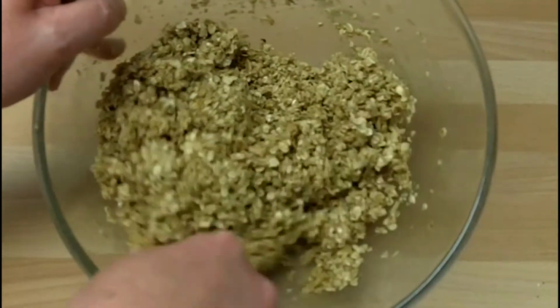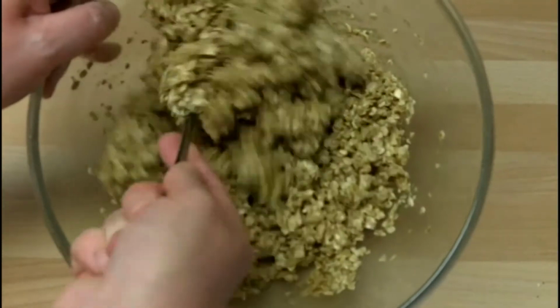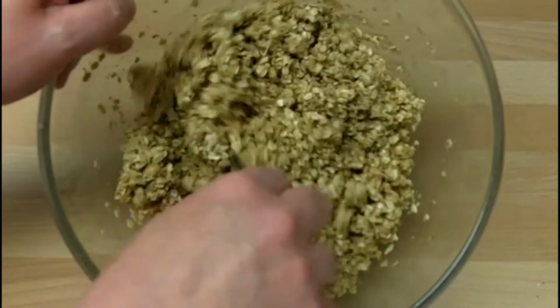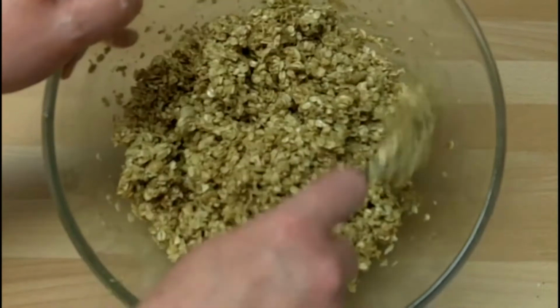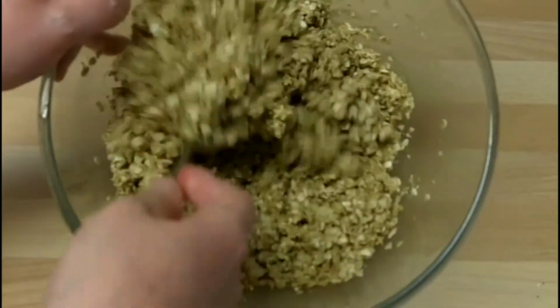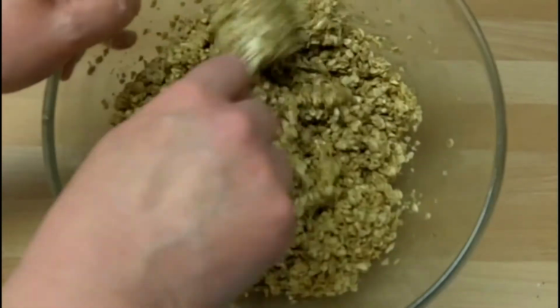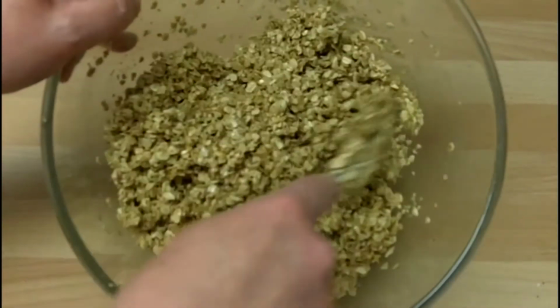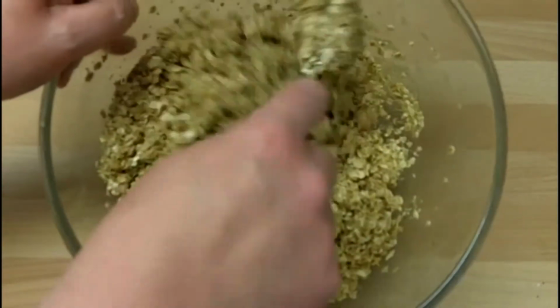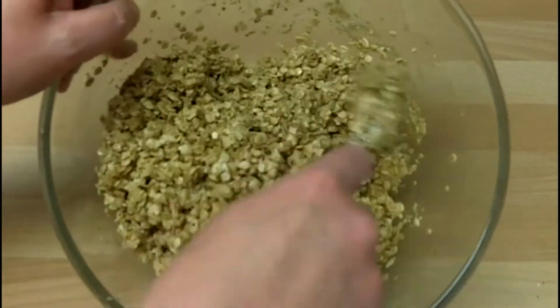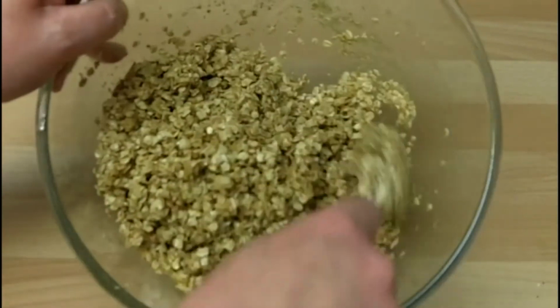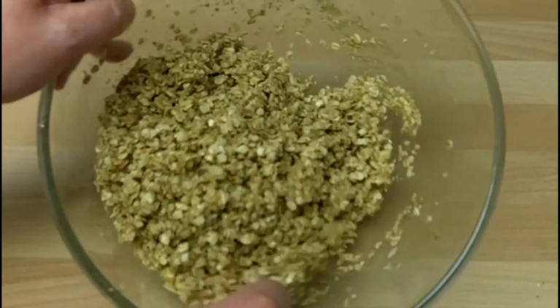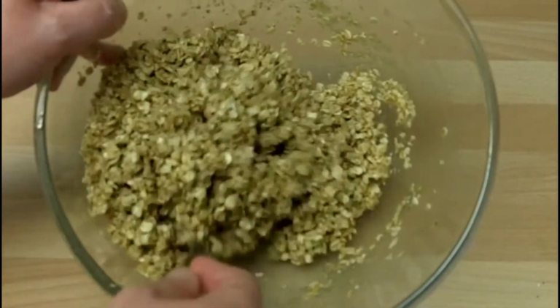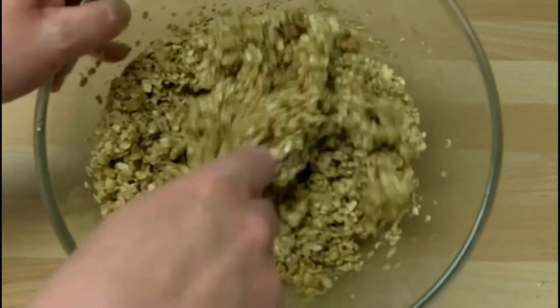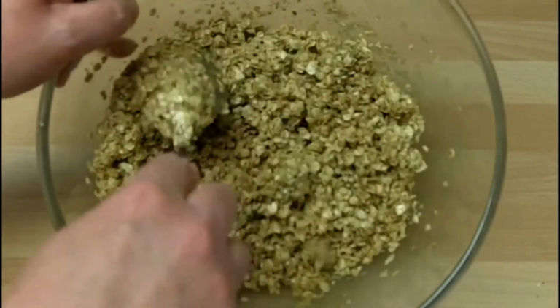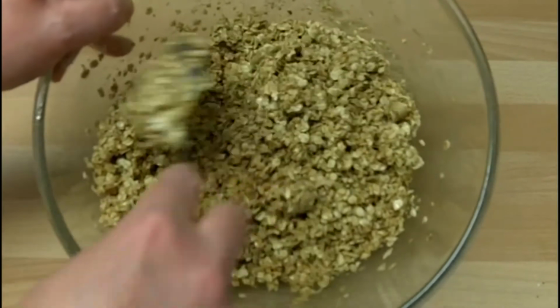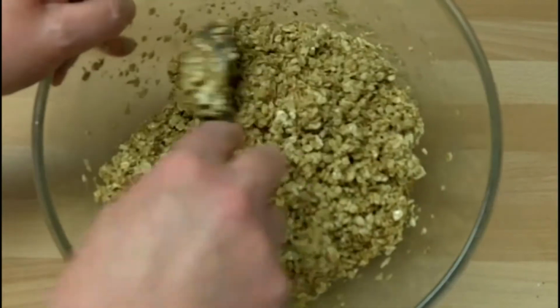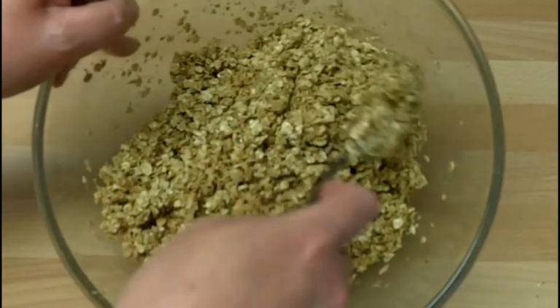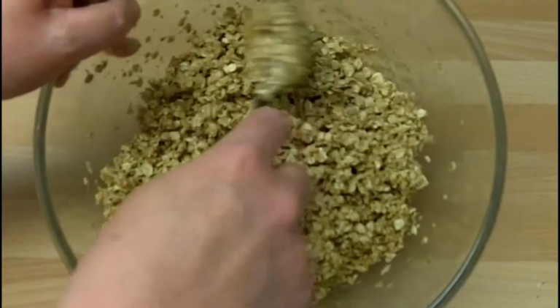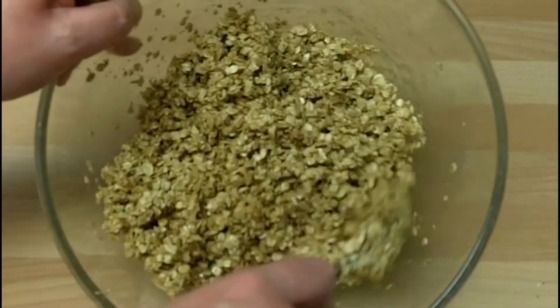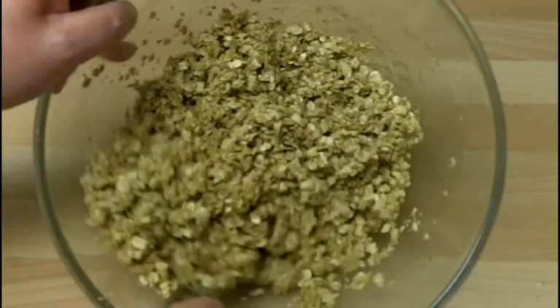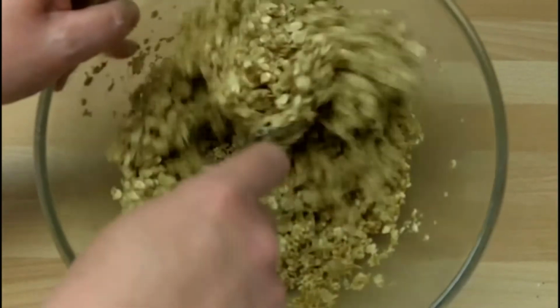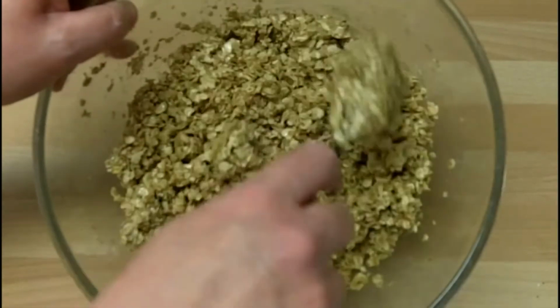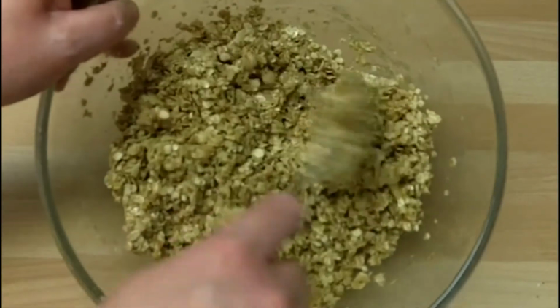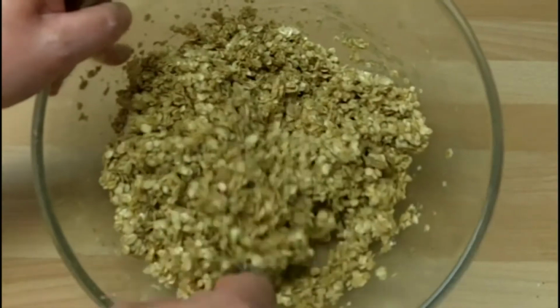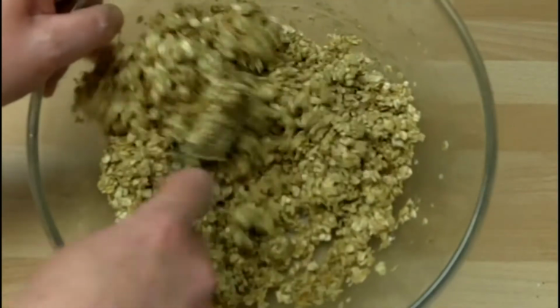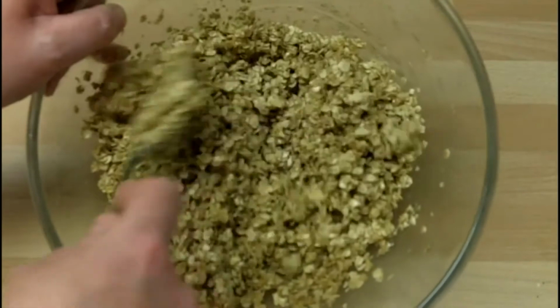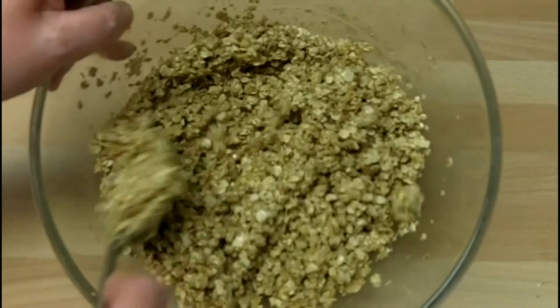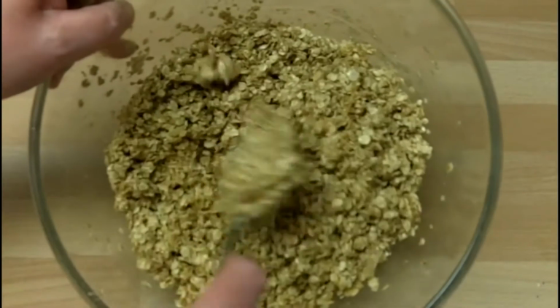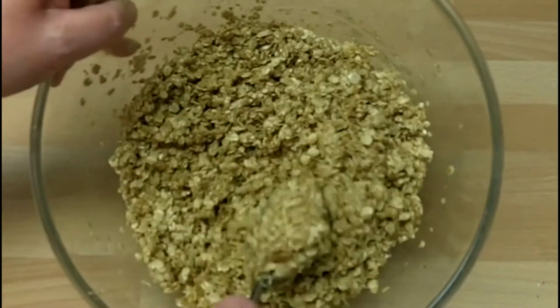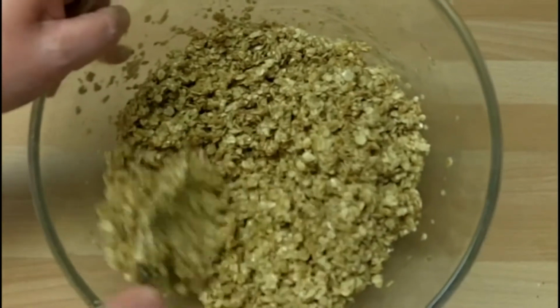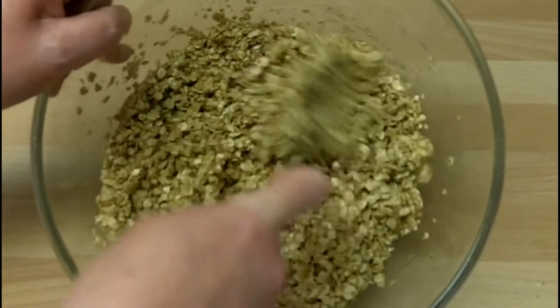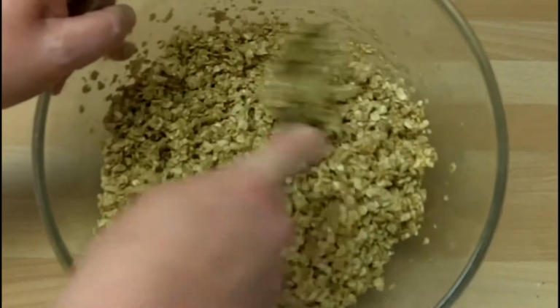Then it's just a matter of spooning the mixture onto the microwave baking sheets and pressing down with a spoon. I haven't got any microwave baking sheets so I'm going to use some little microwave oven trays.